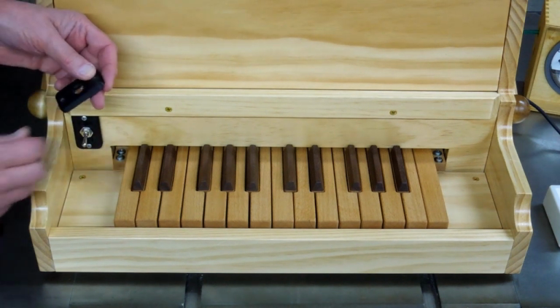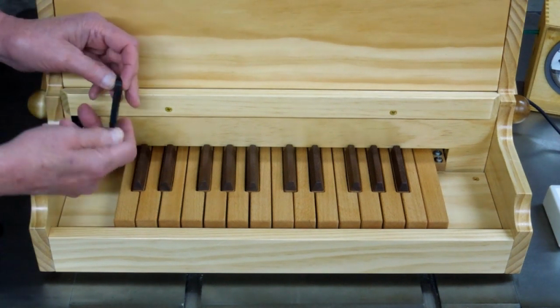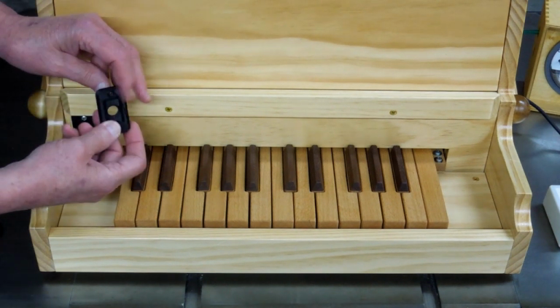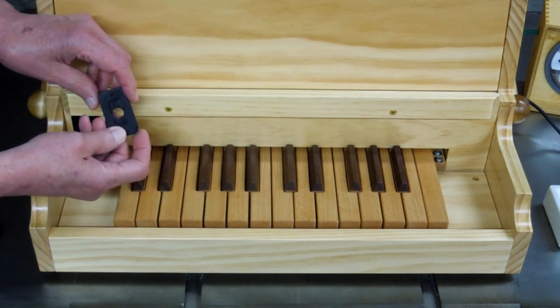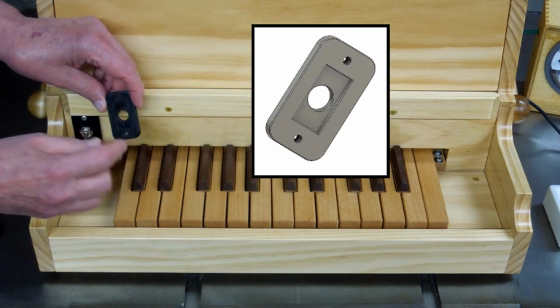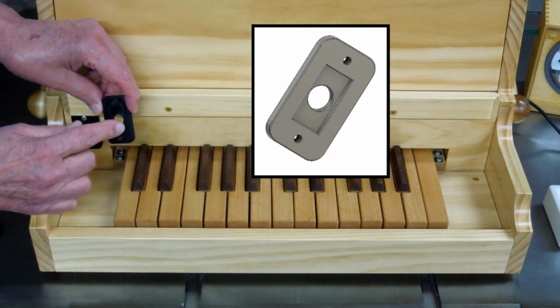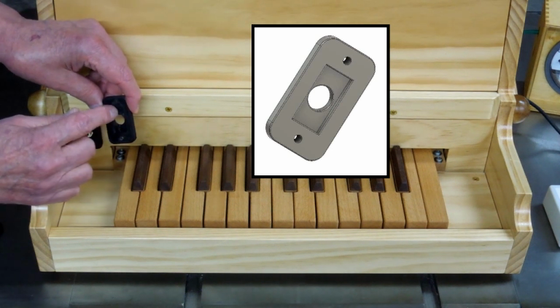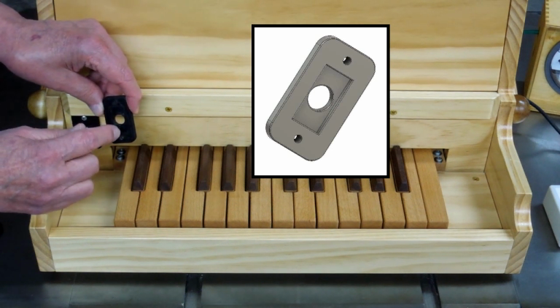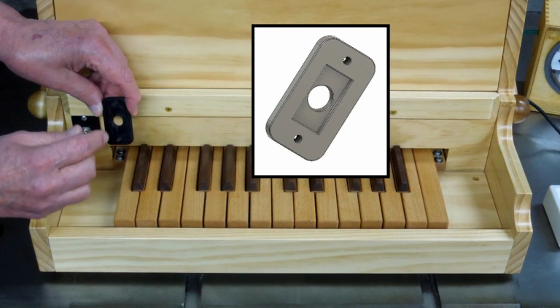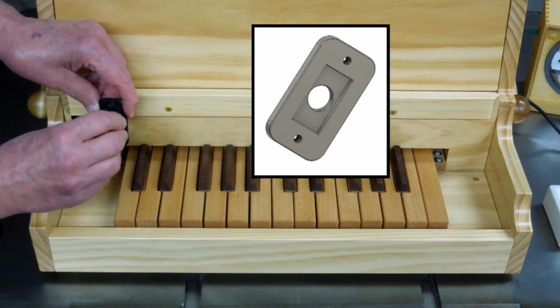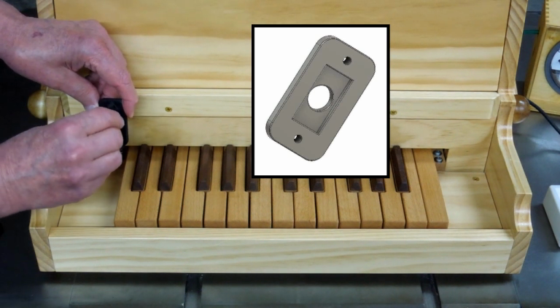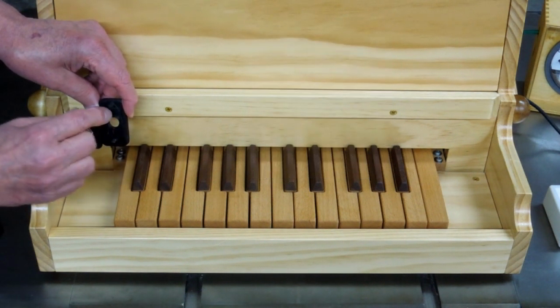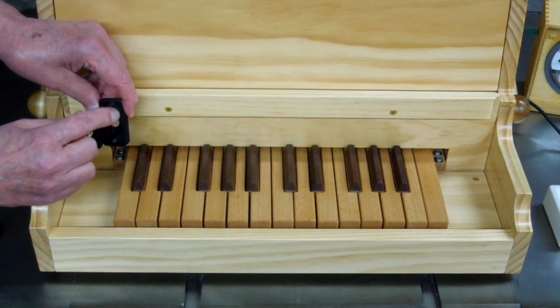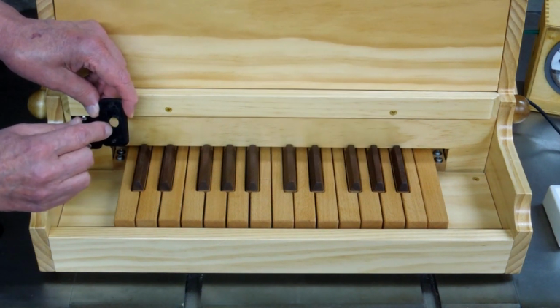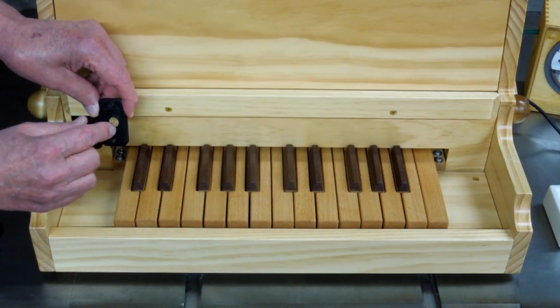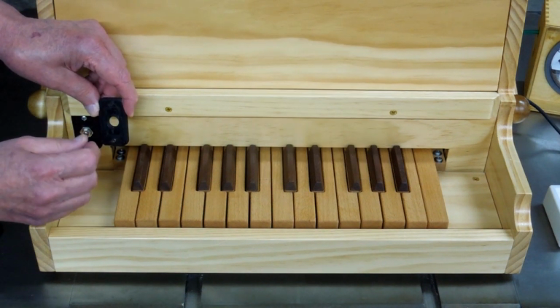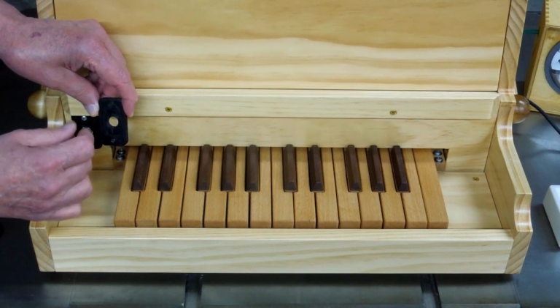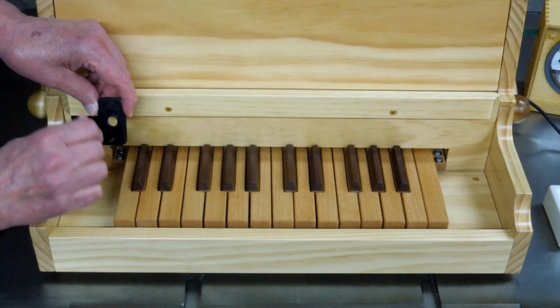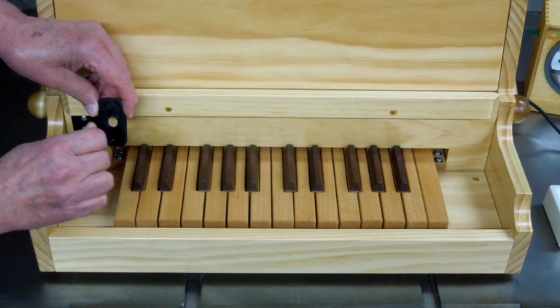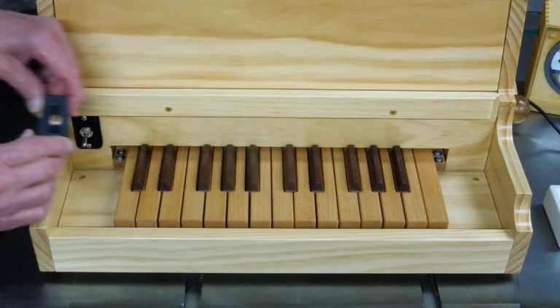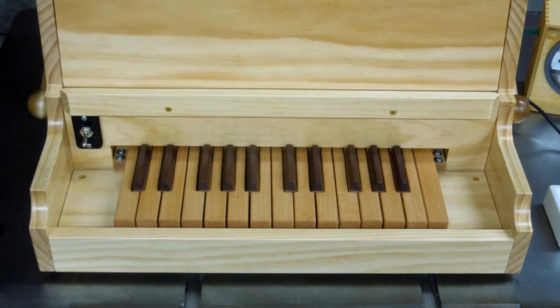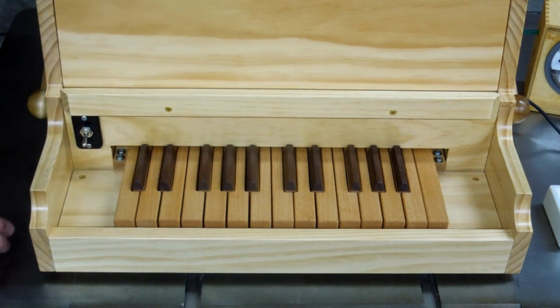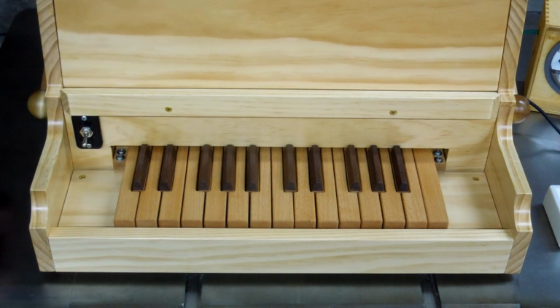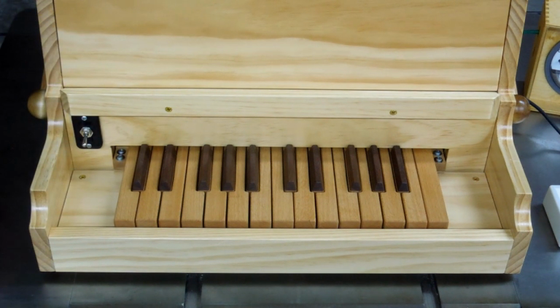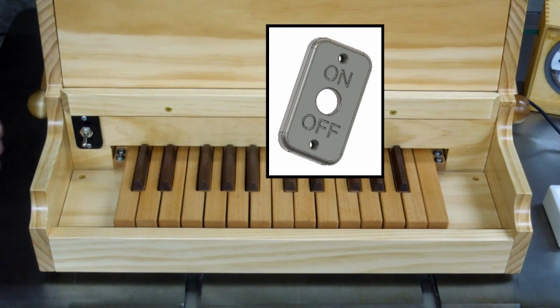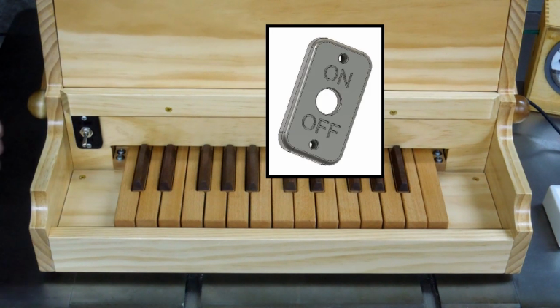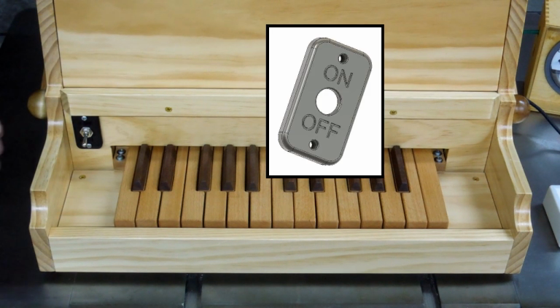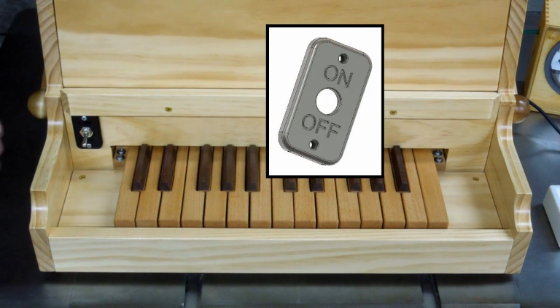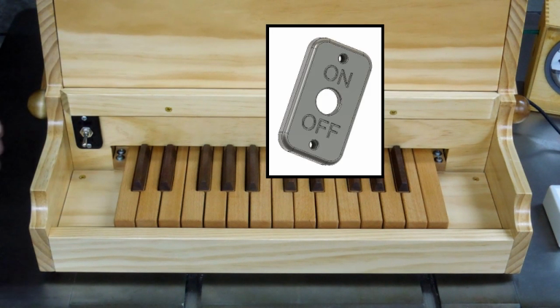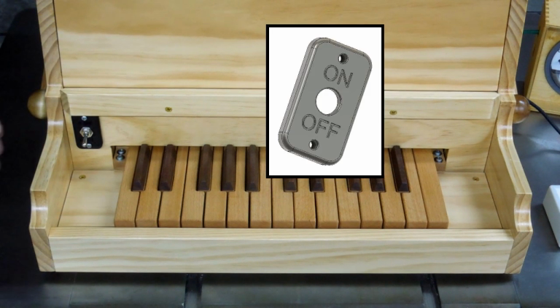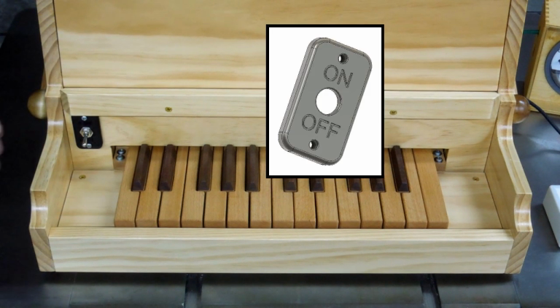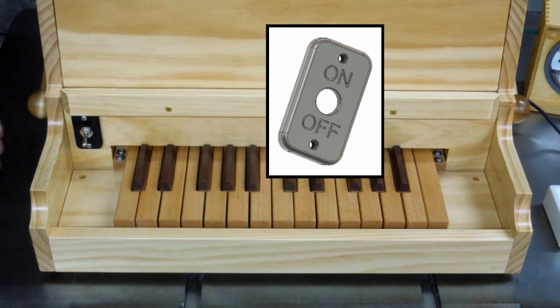The cover plate has a recess in here, and that switch nests in that recess — again, to stabilize the switch. I added 'on' and 'off' labels to the final version.